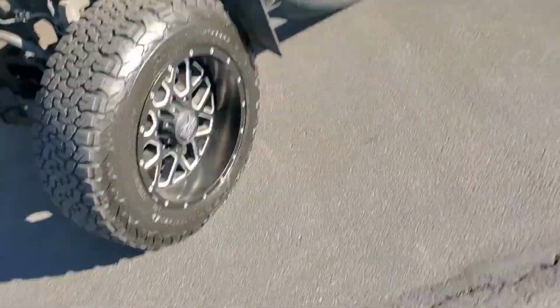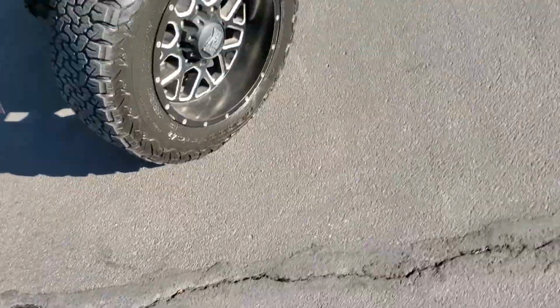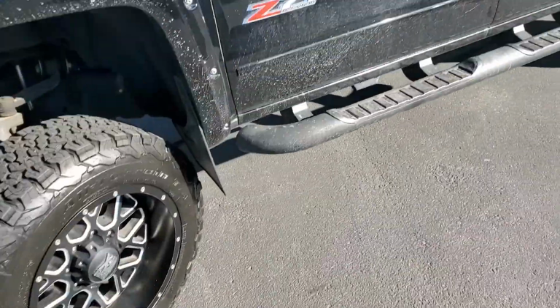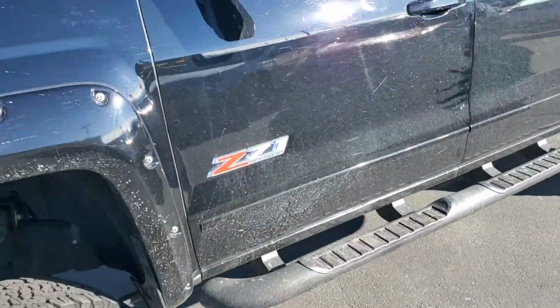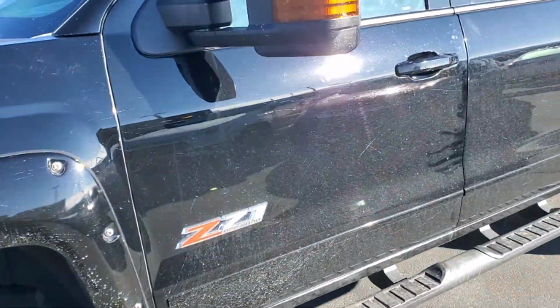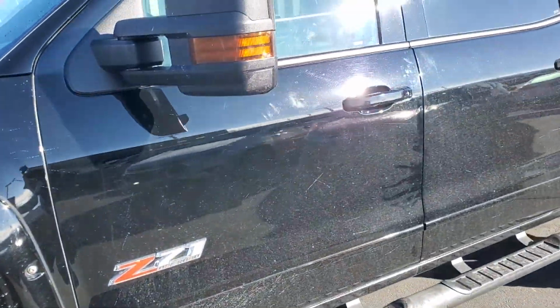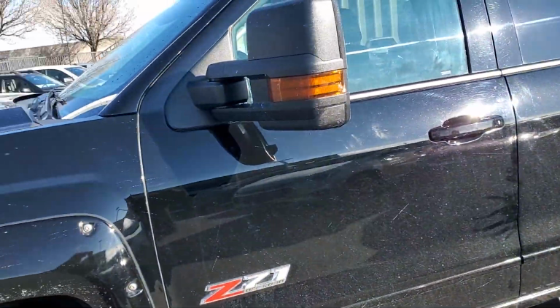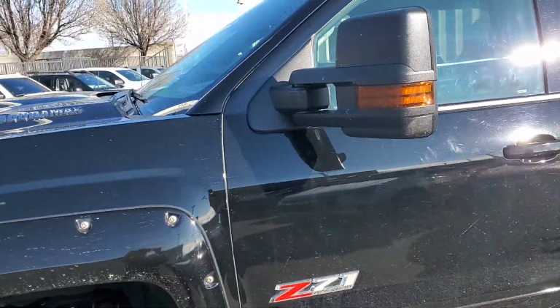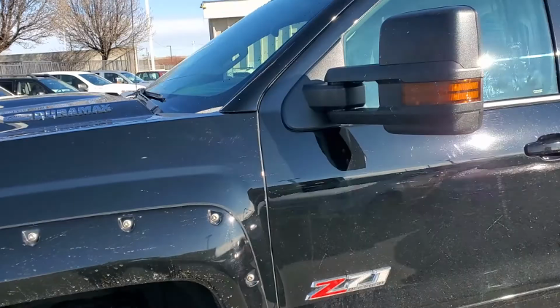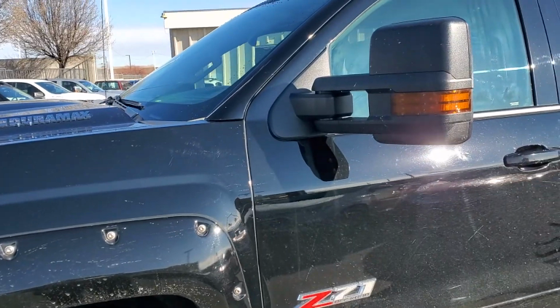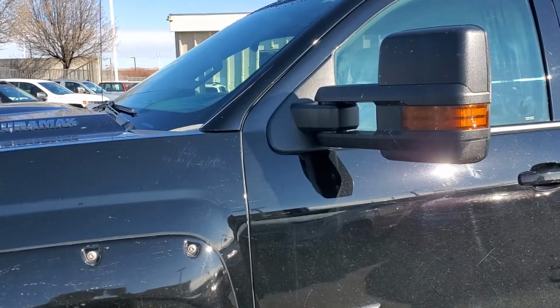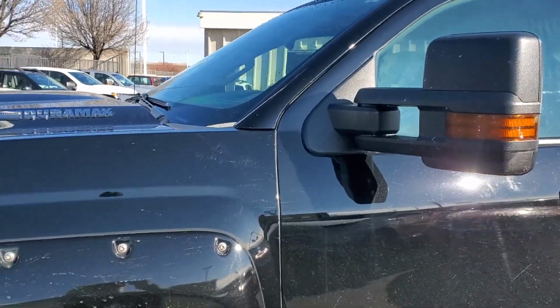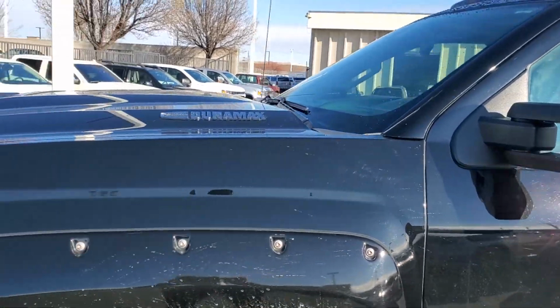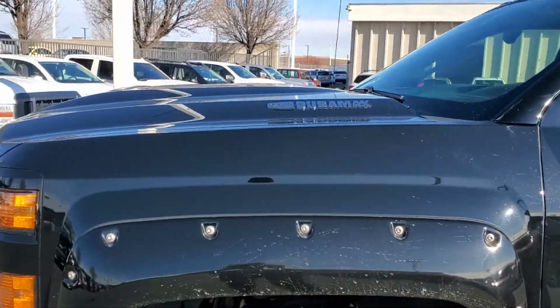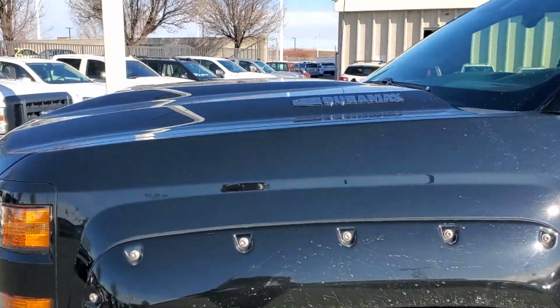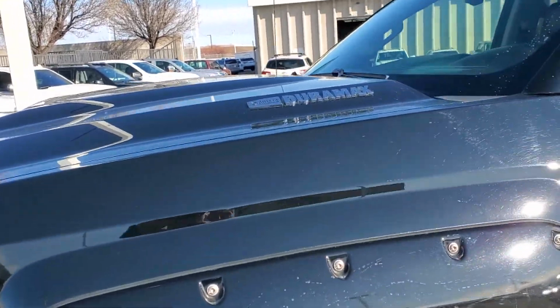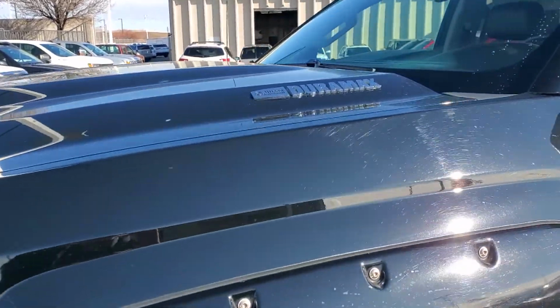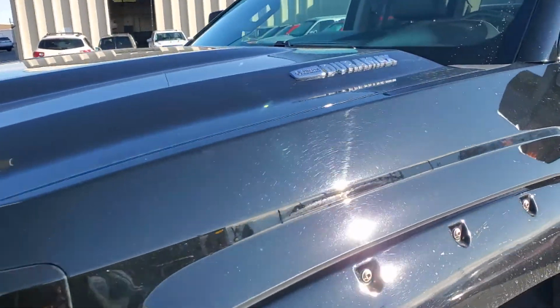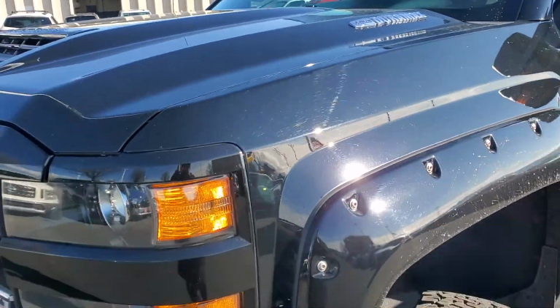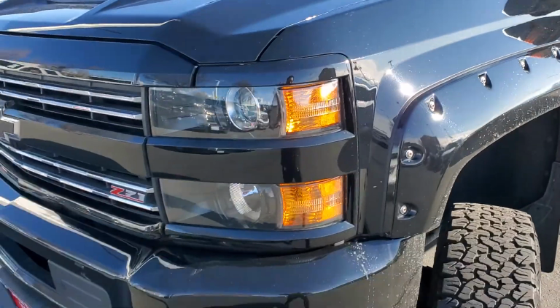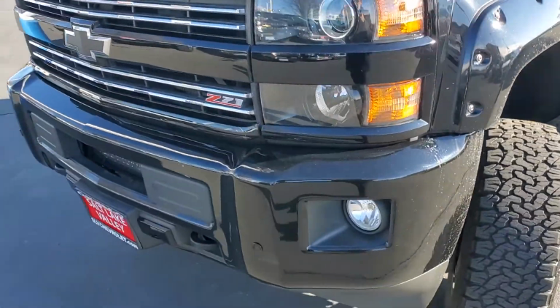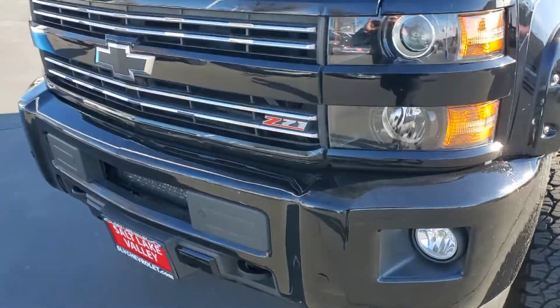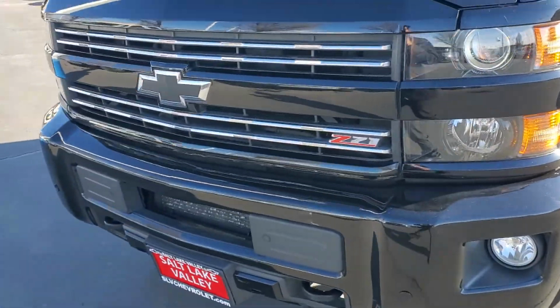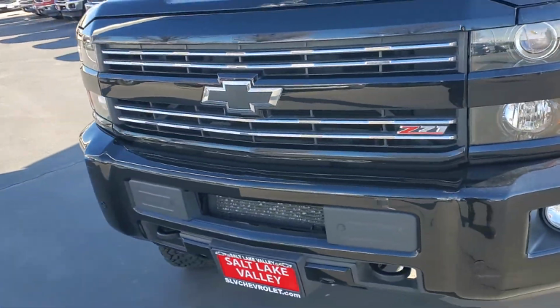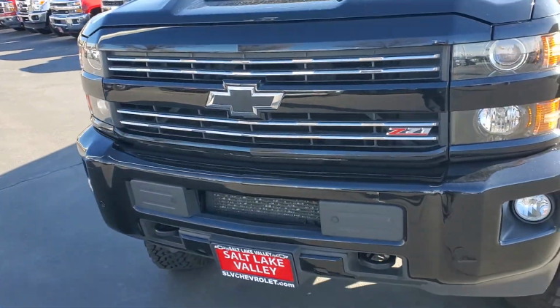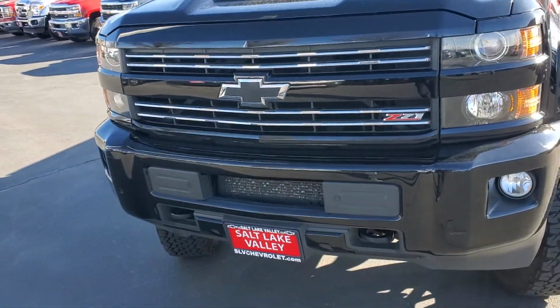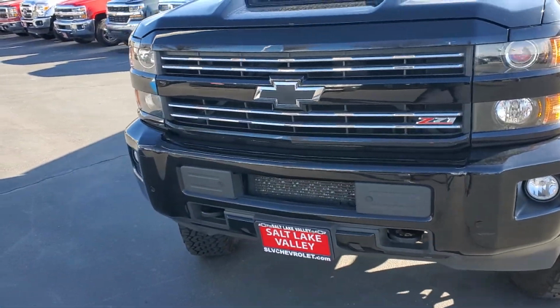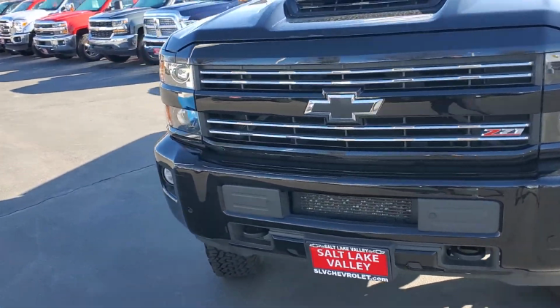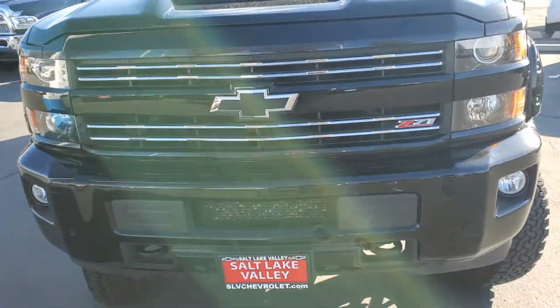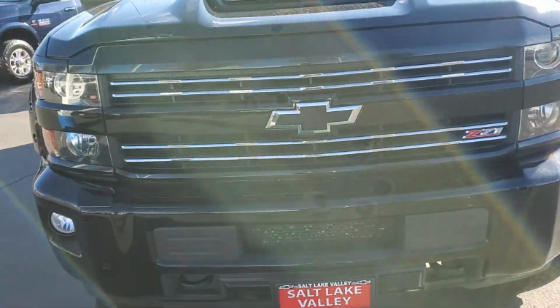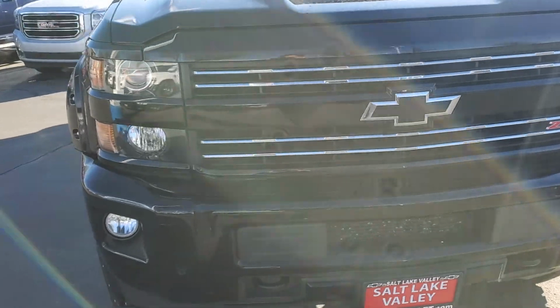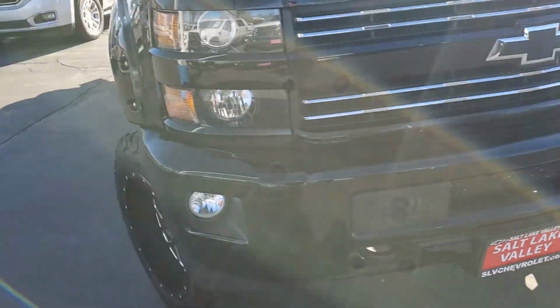It has a 6.6 liter turbo diesel. You can see it's got the built-in turn signals in the mirrors there. This is the Duramax with the Allison transmission. It does have the Z71 package on it, with a black bow tie as you can see there.